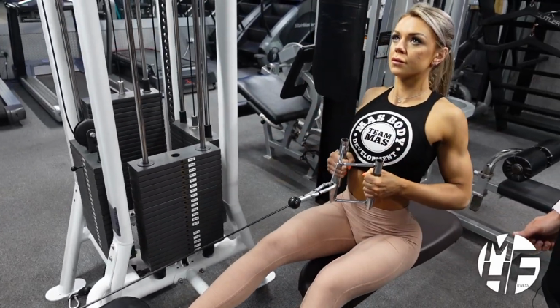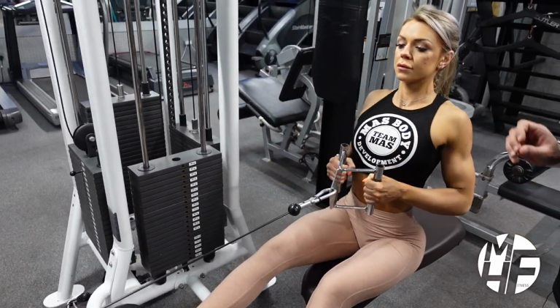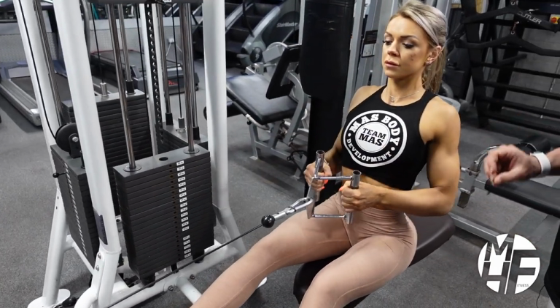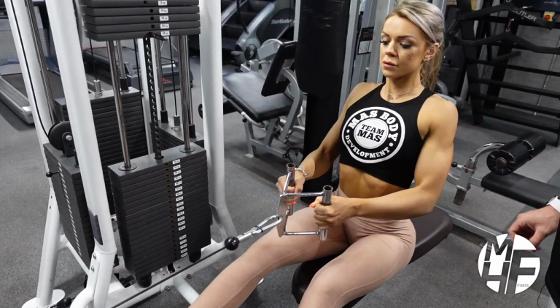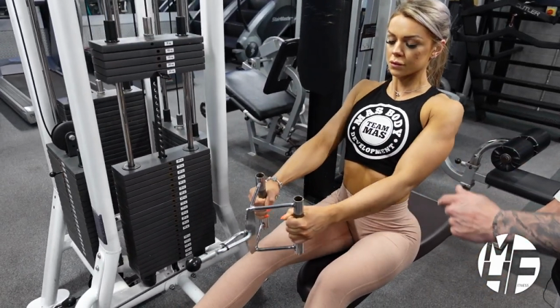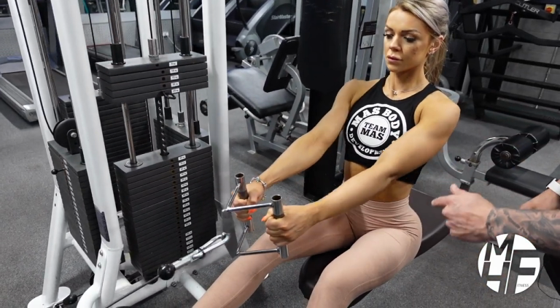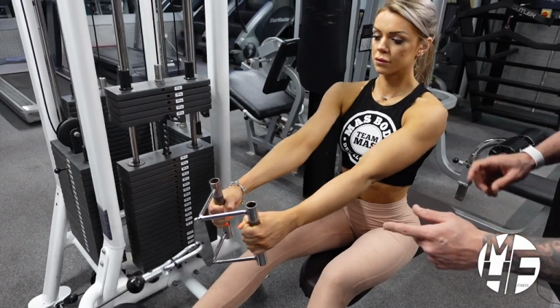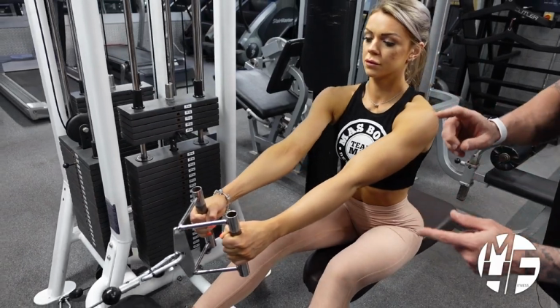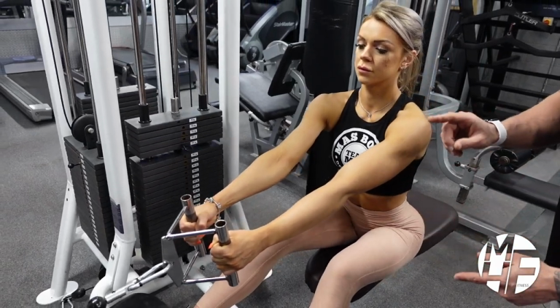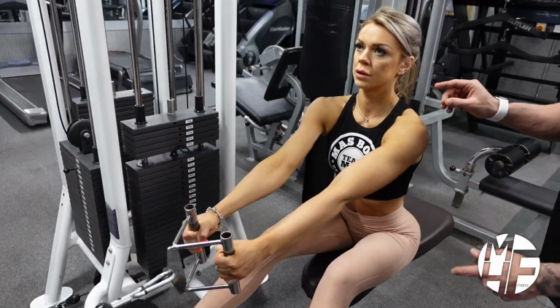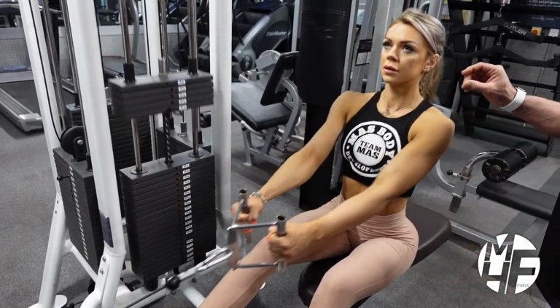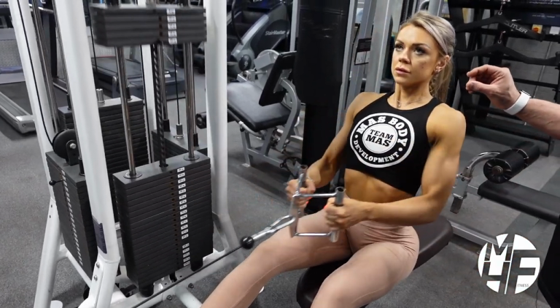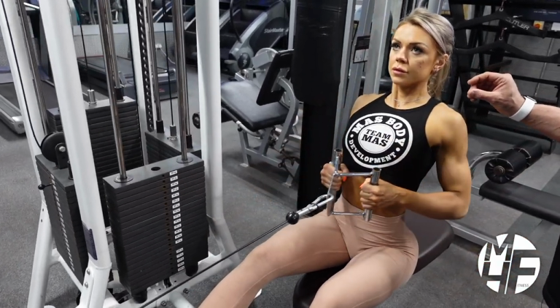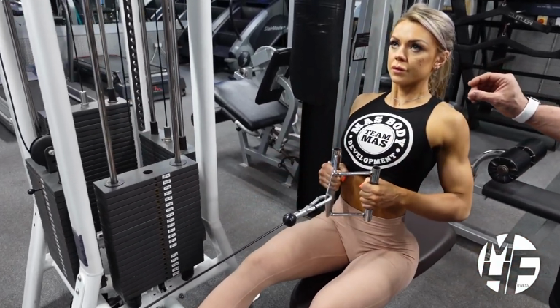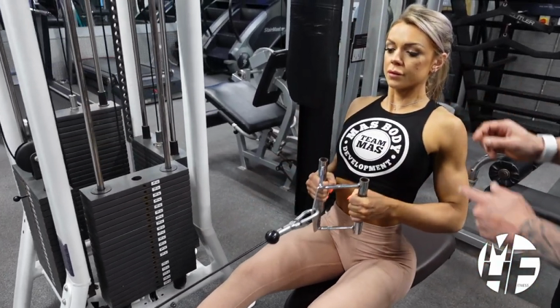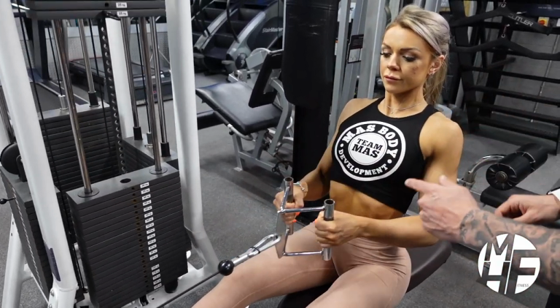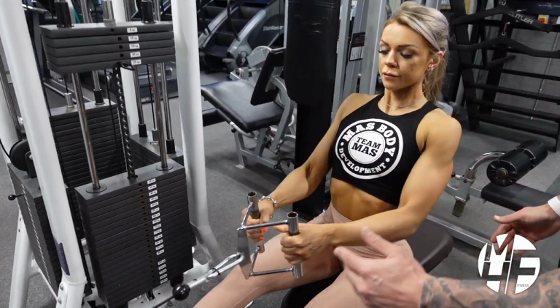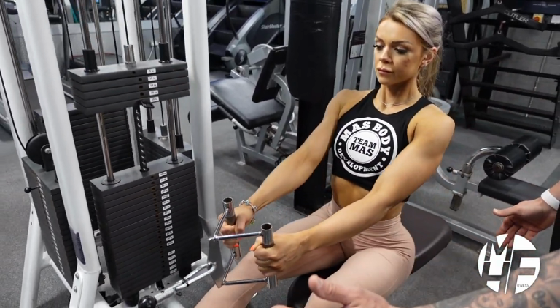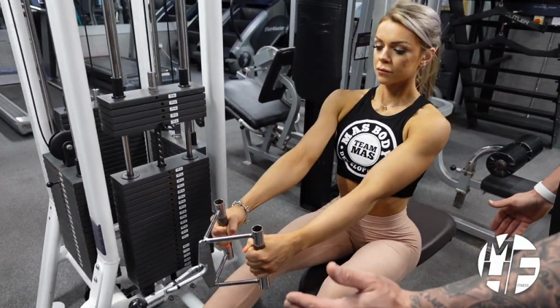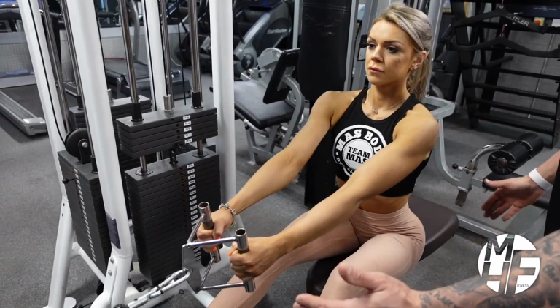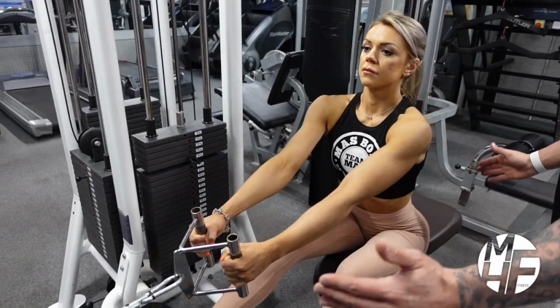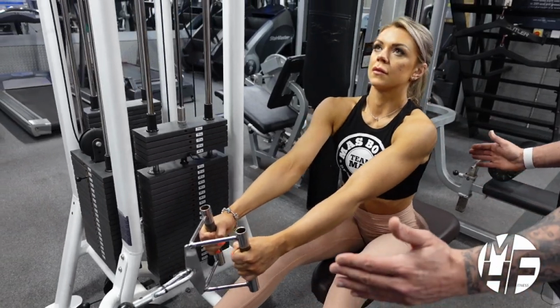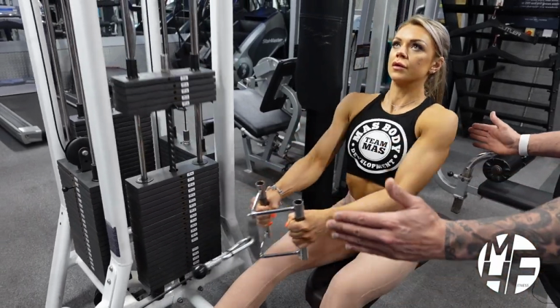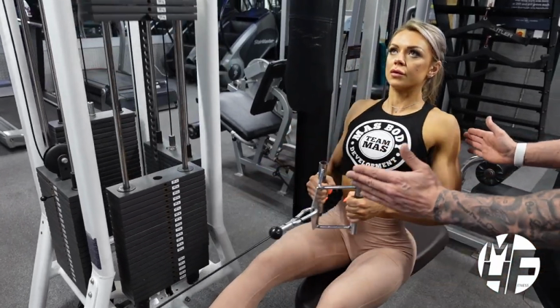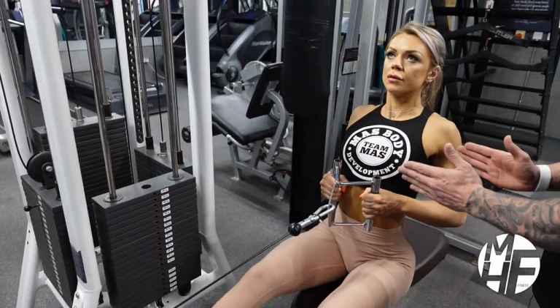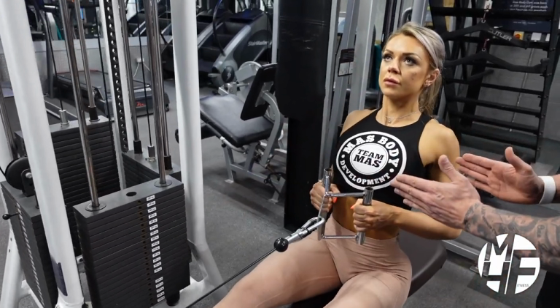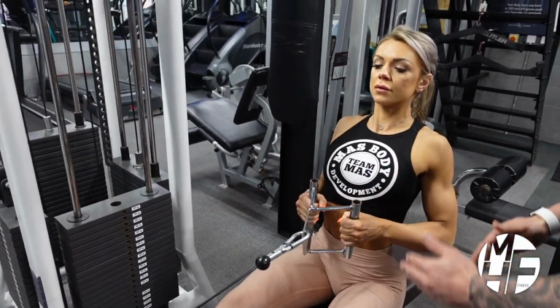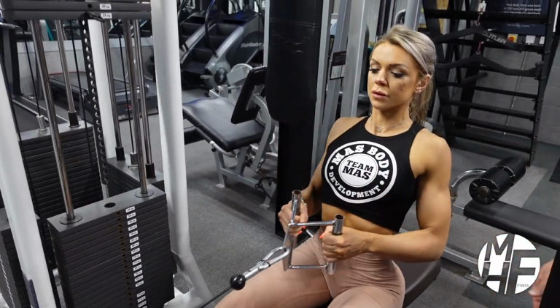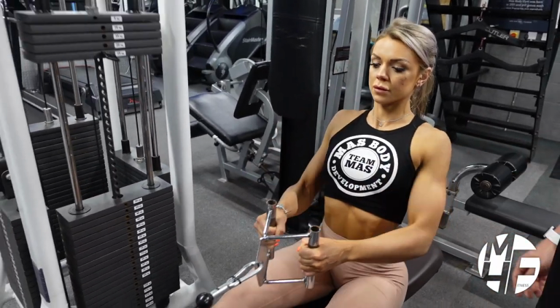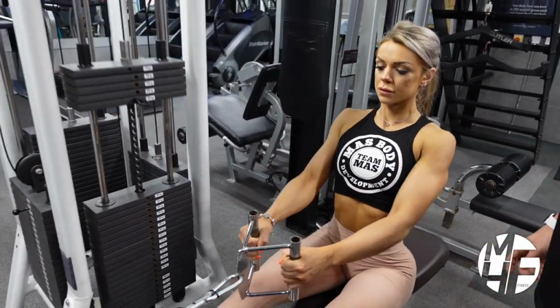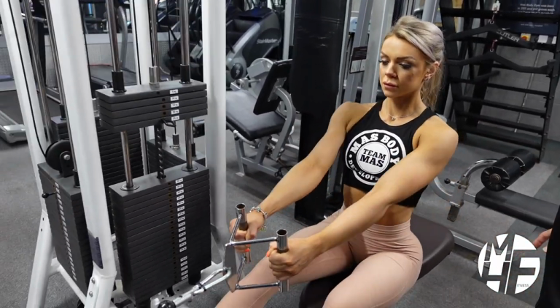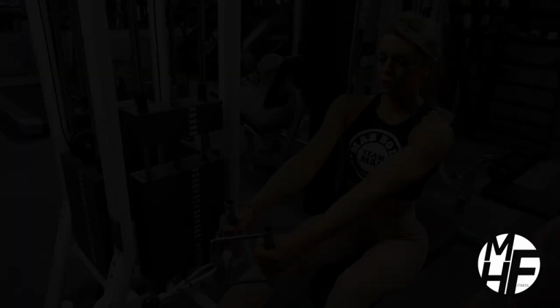For the breathing: she's going to breathe out on the pull, then breathe in as she goes forward. She holds that contraction after every rep, then breathes out again.